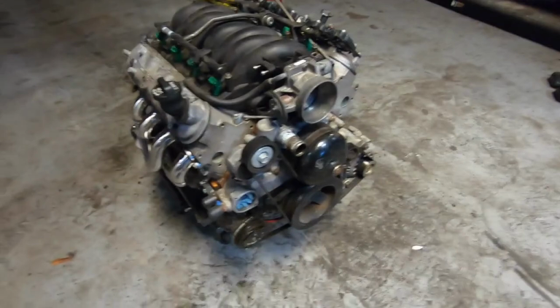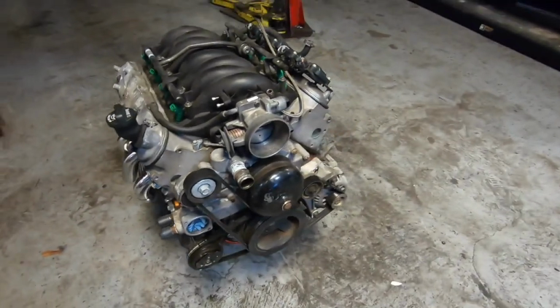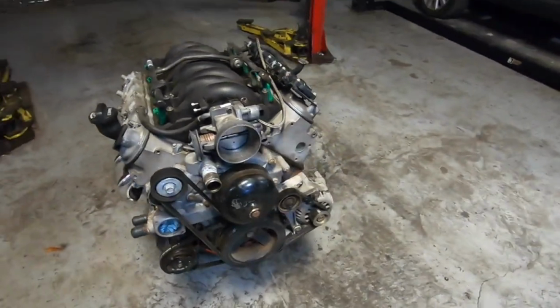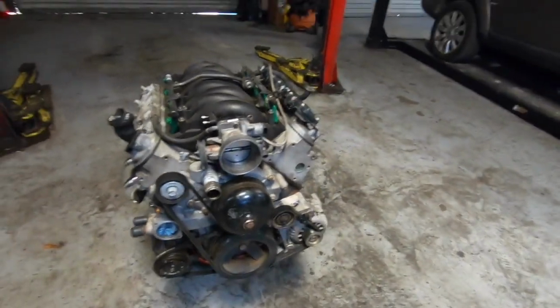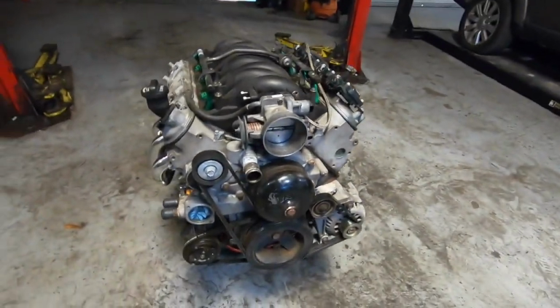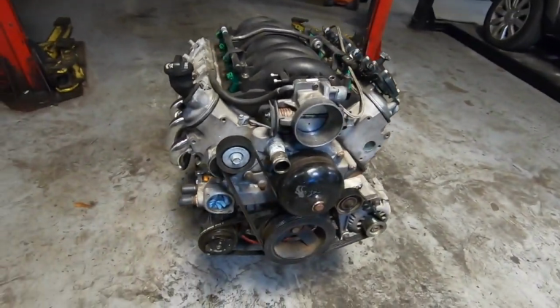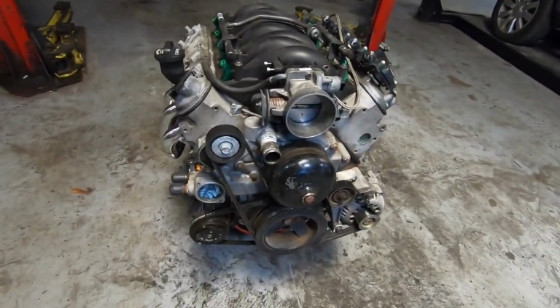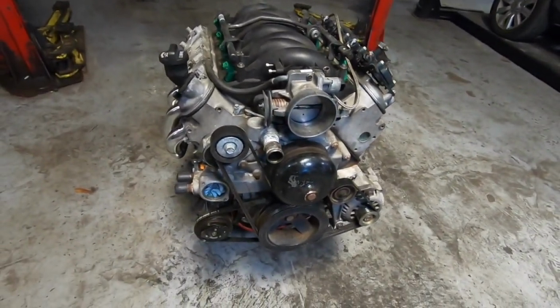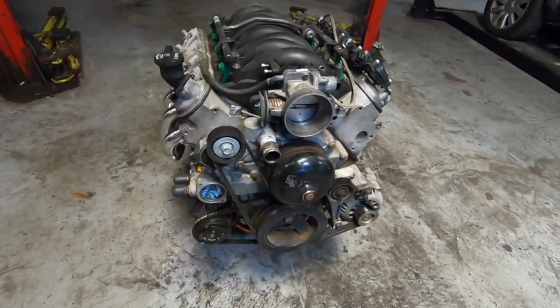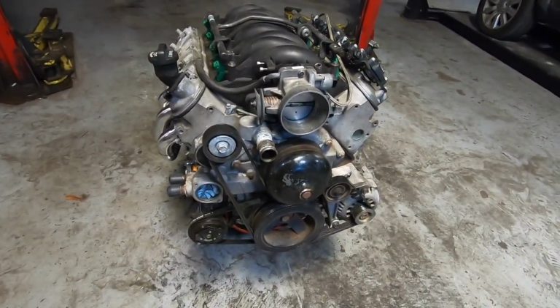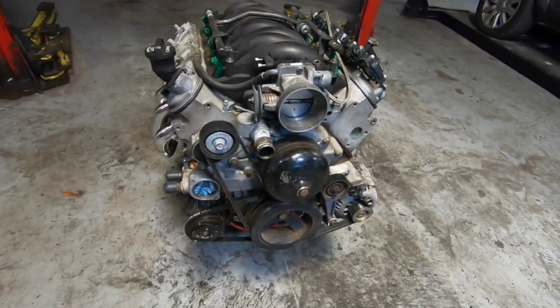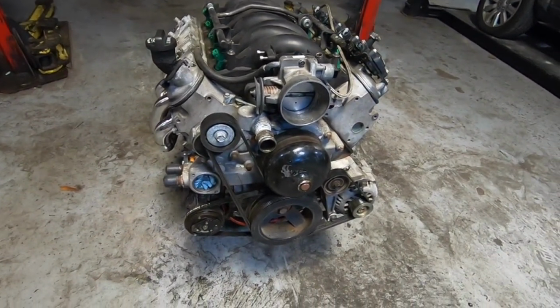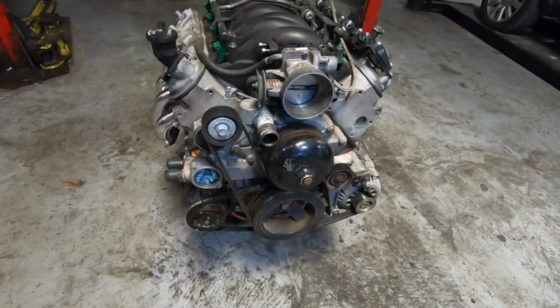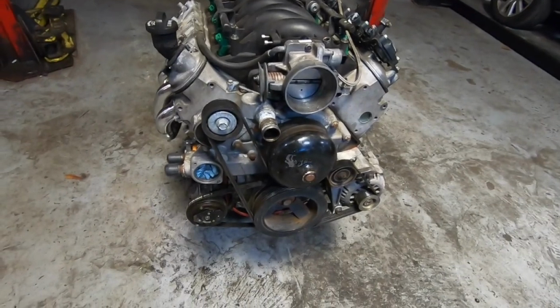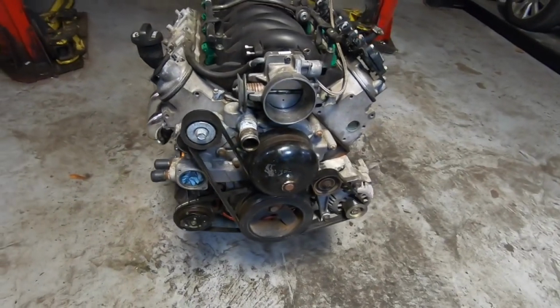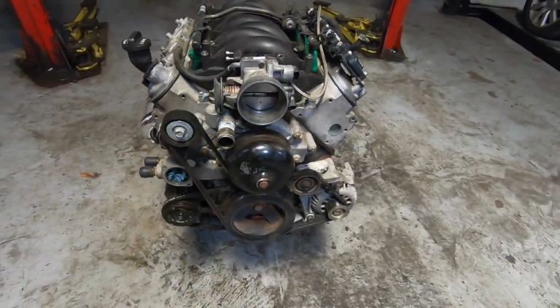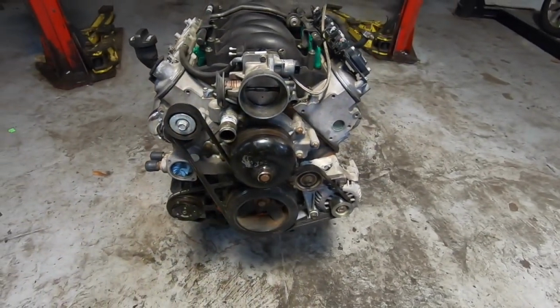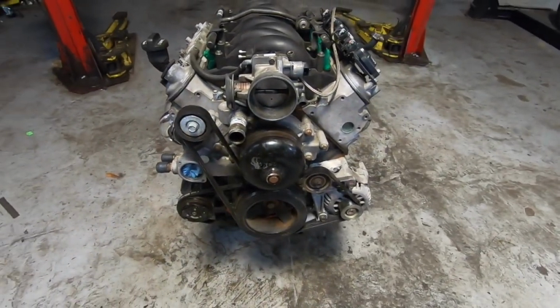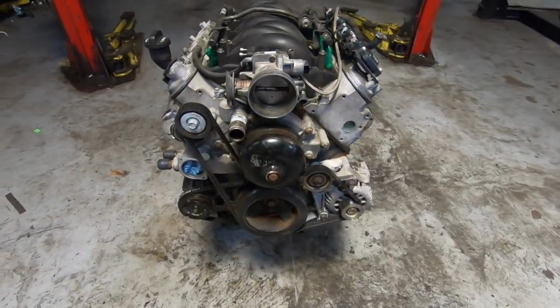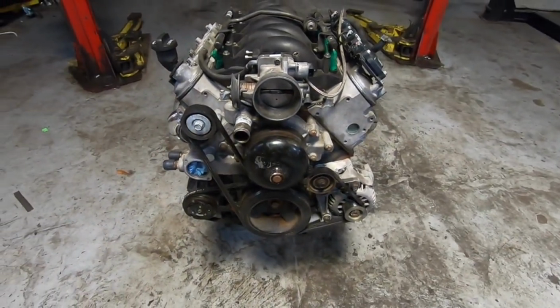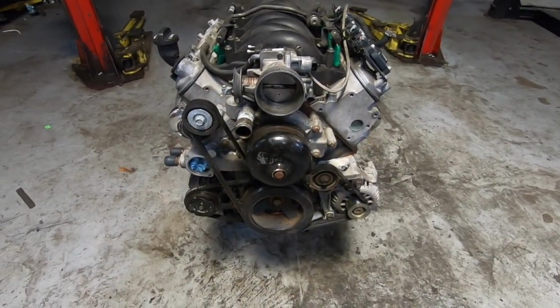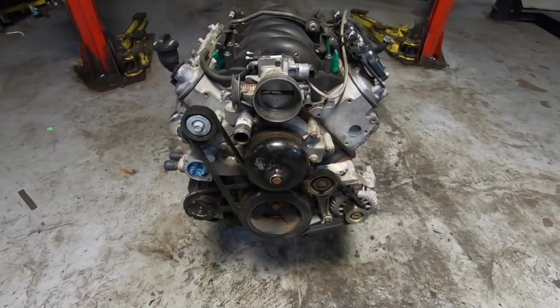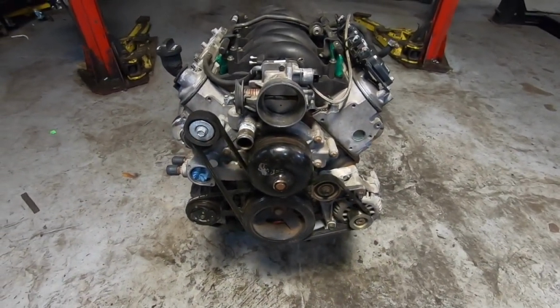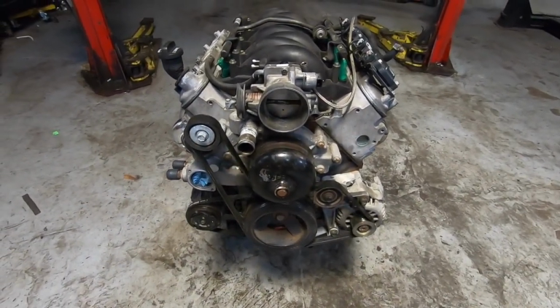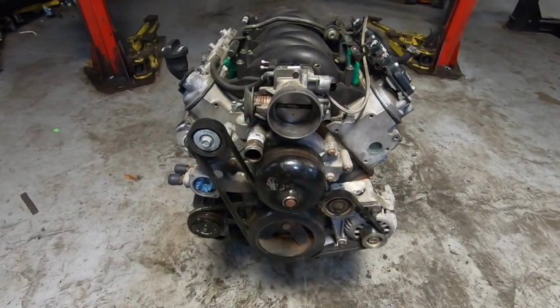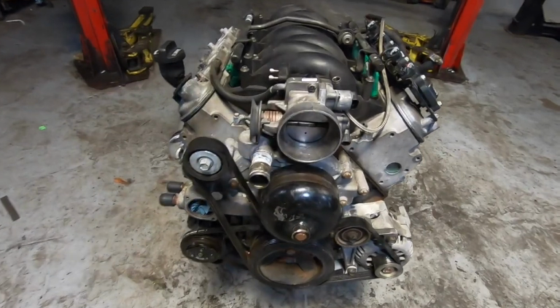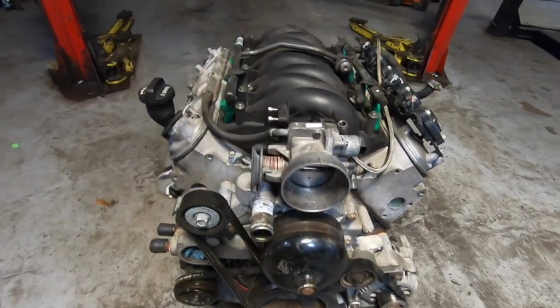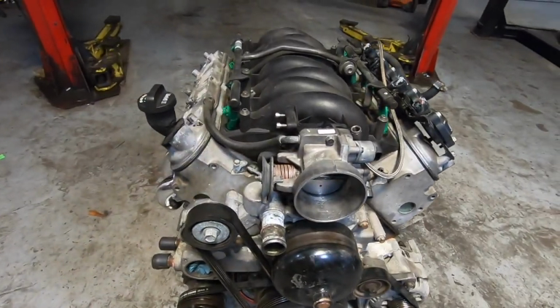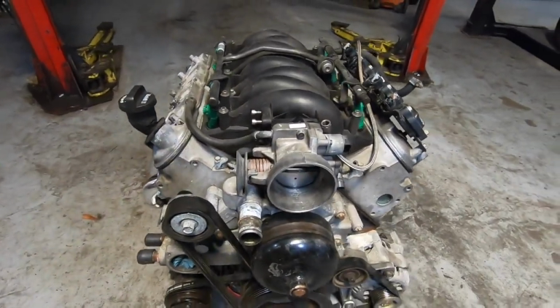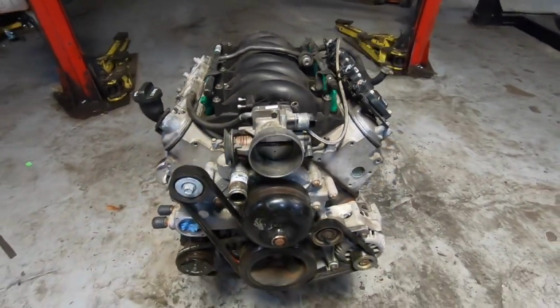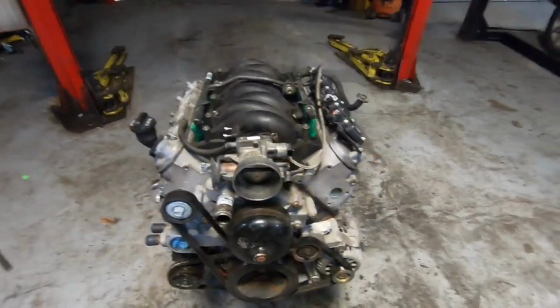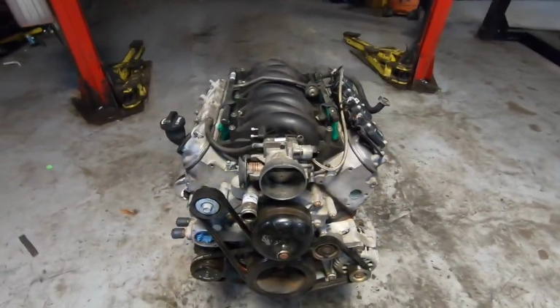This is where the coolant temperature sensor goes. For all of those who have been asking questions about how the RX-8 and LS stuff works — the LS computer runs the drivetrain.